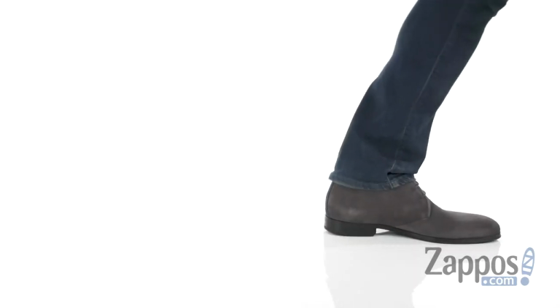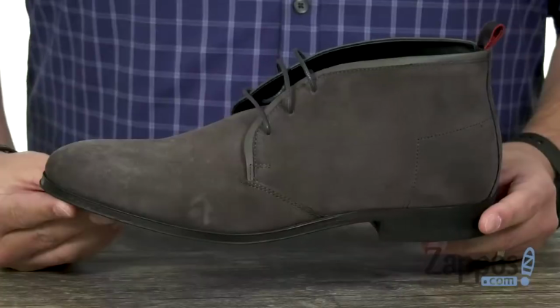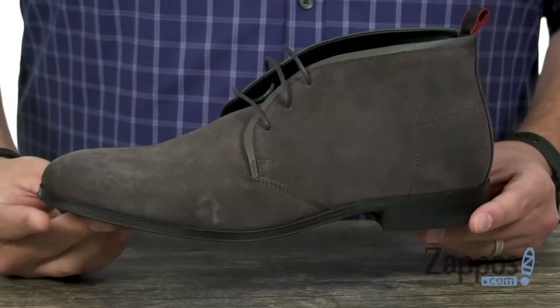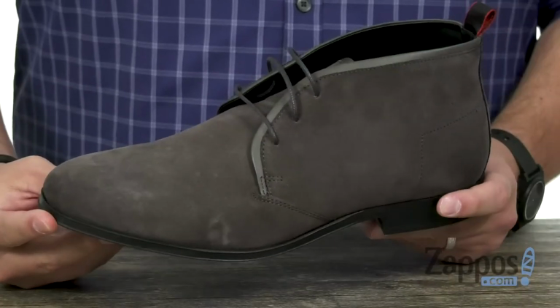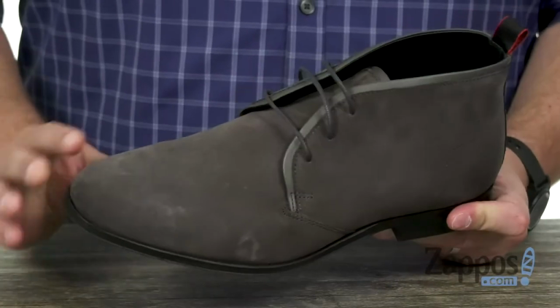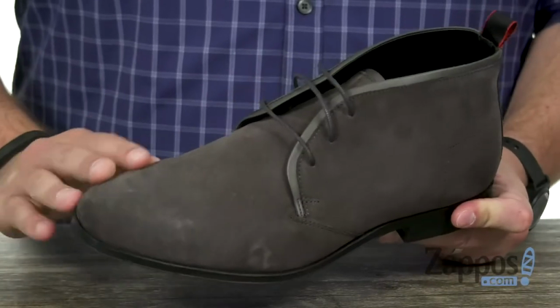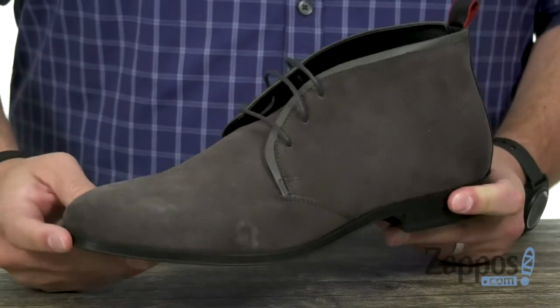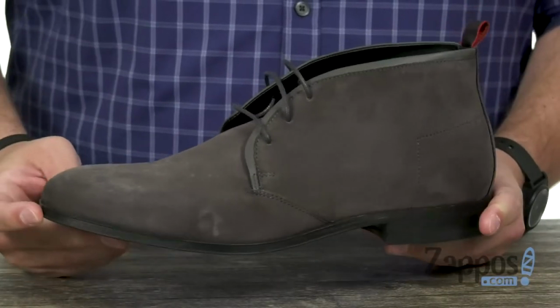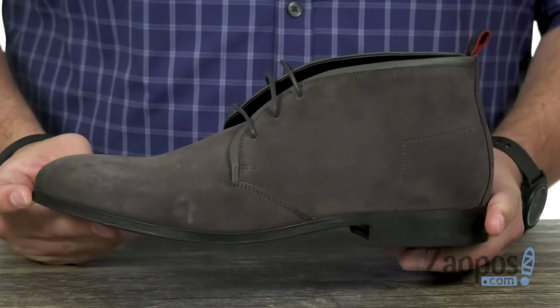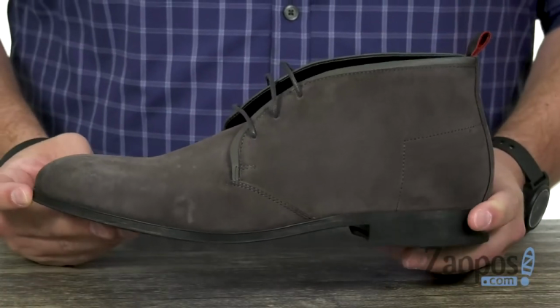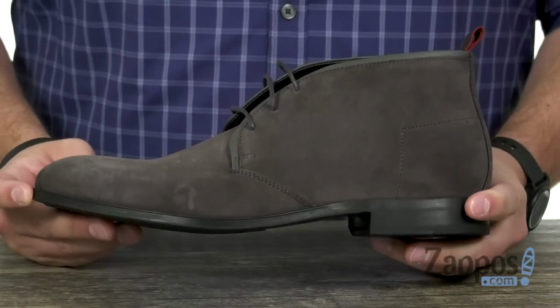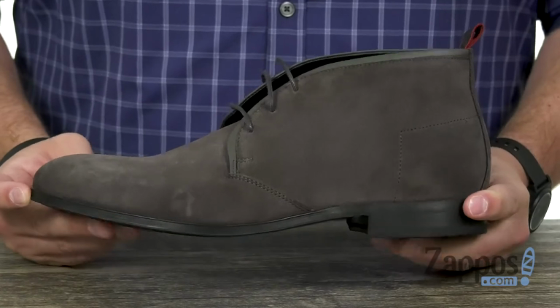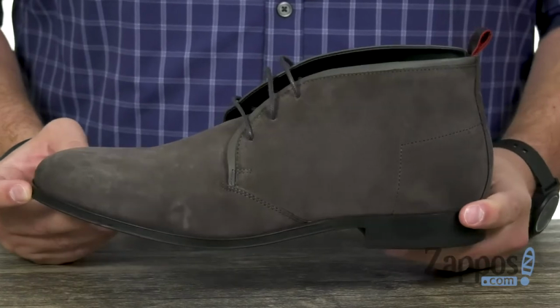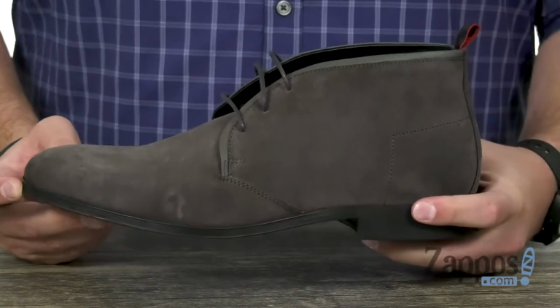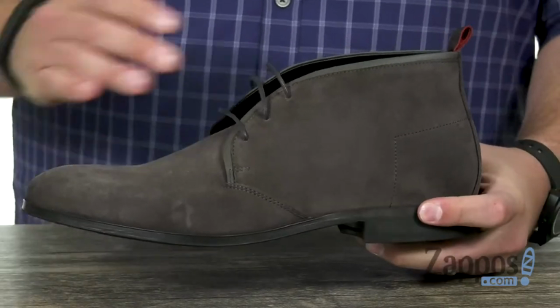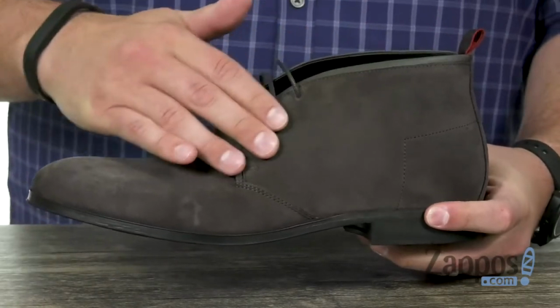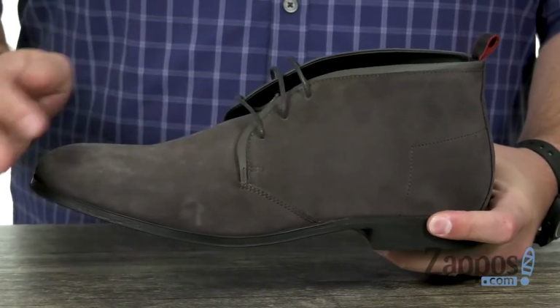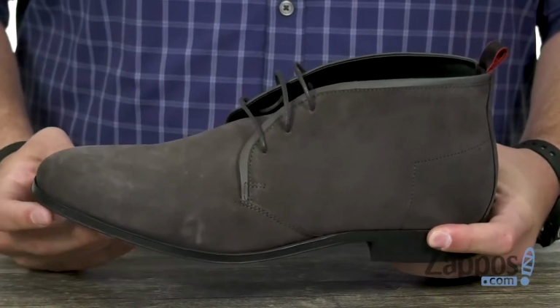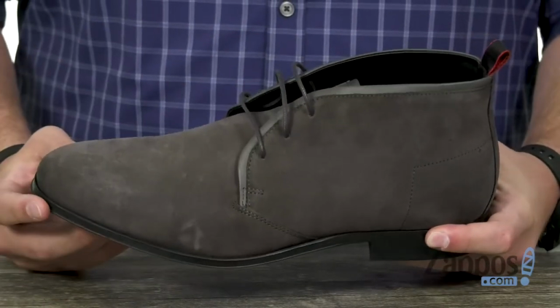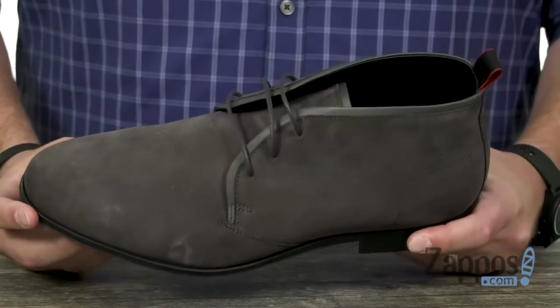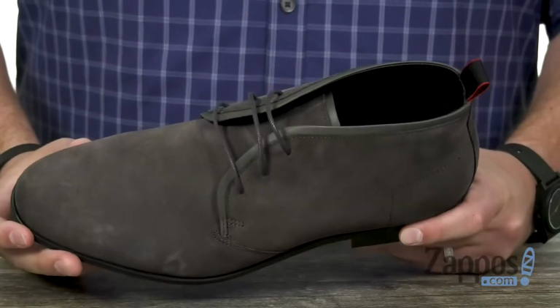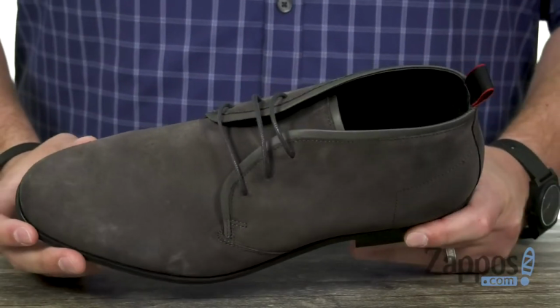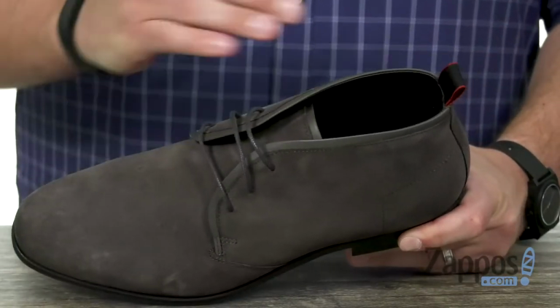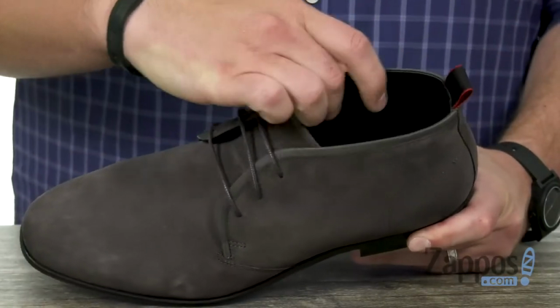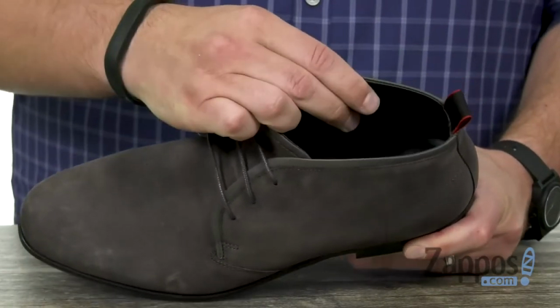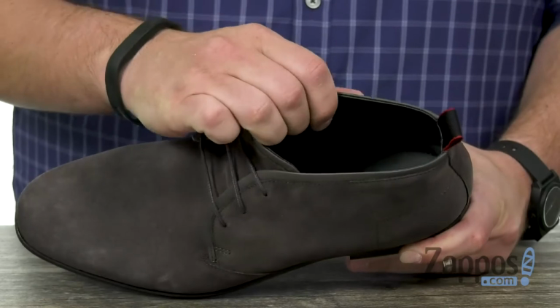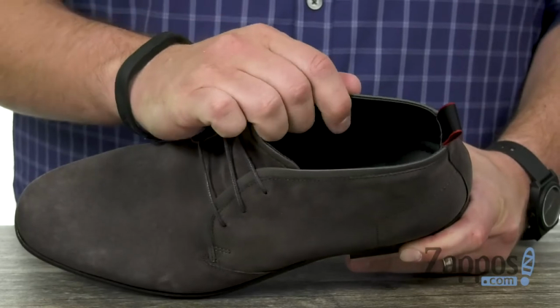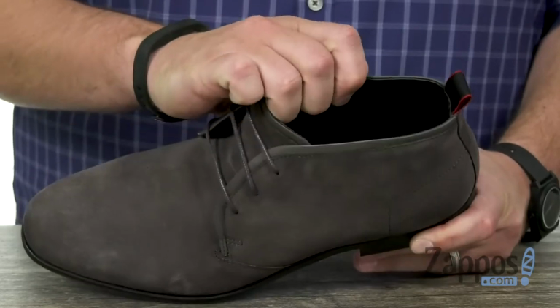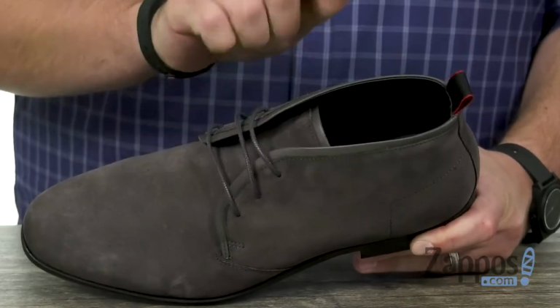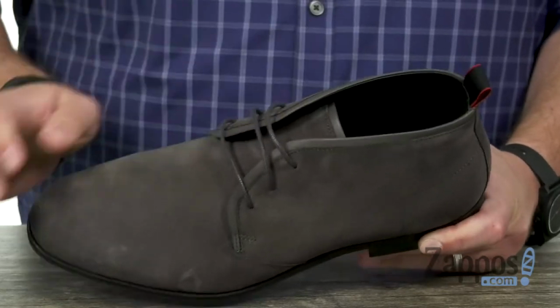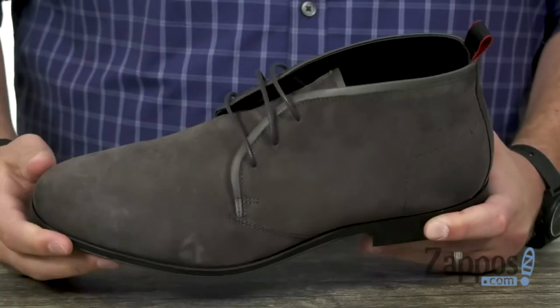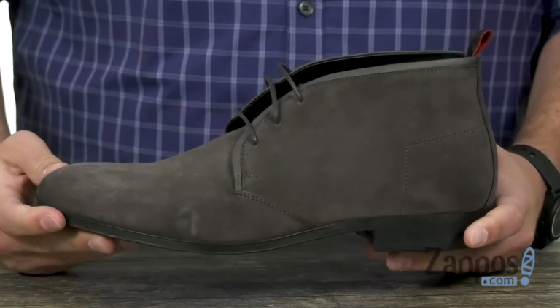These have a really cool suede leather upper that looks fantastic in that traditional chukka style. It's got a leather lined interior which is very smooth, very comfortable — keeps your feet feeling good.